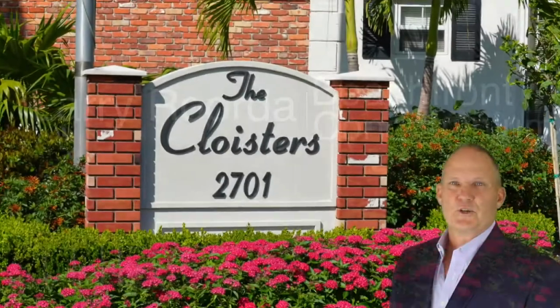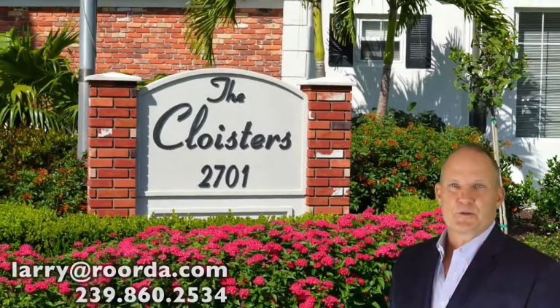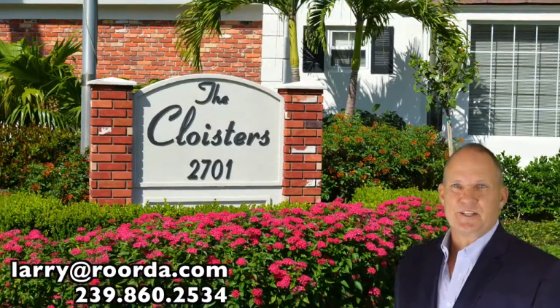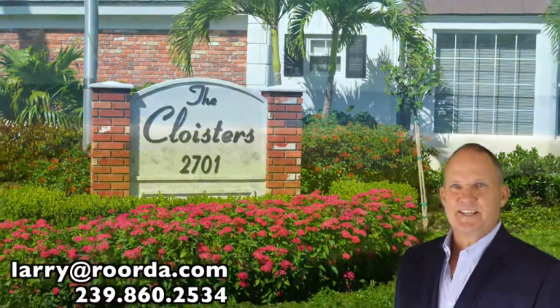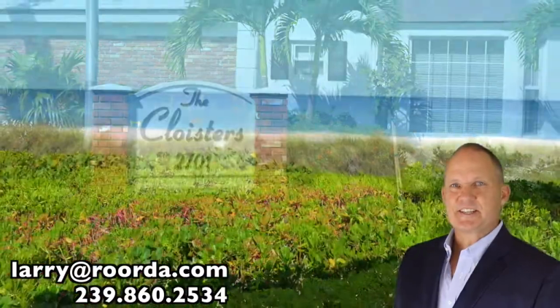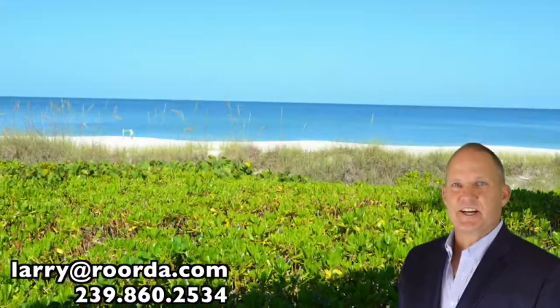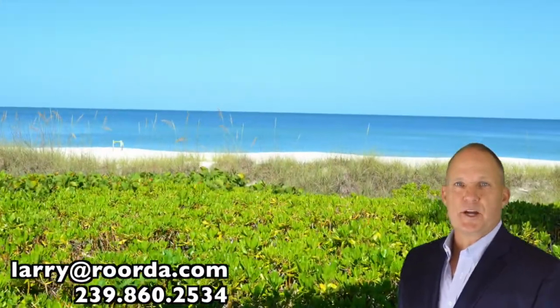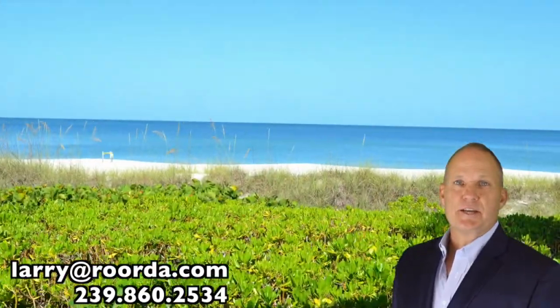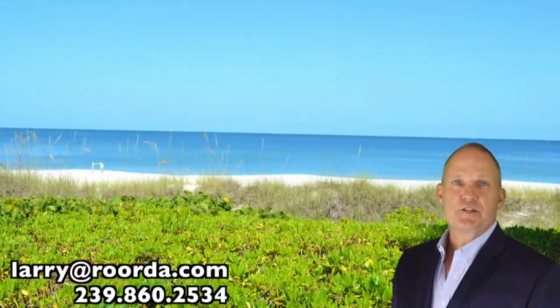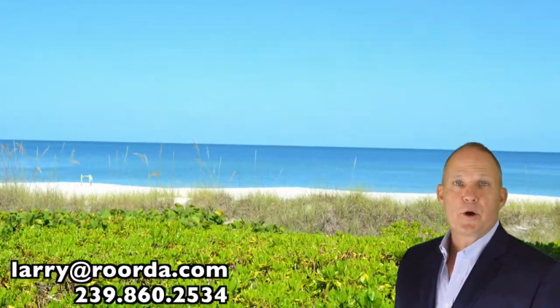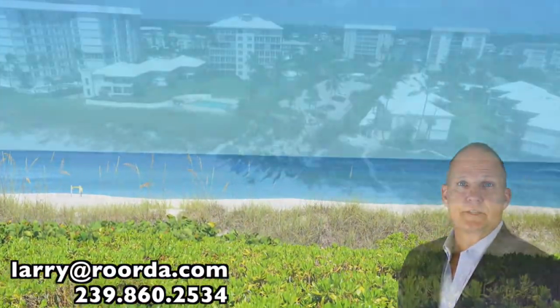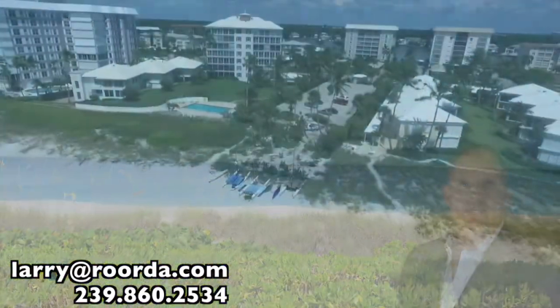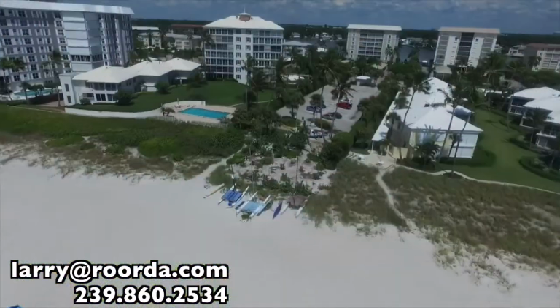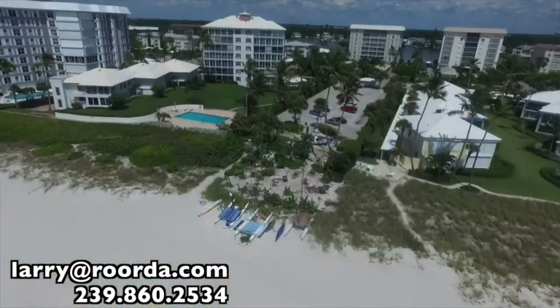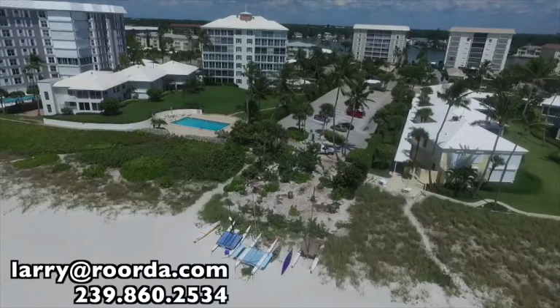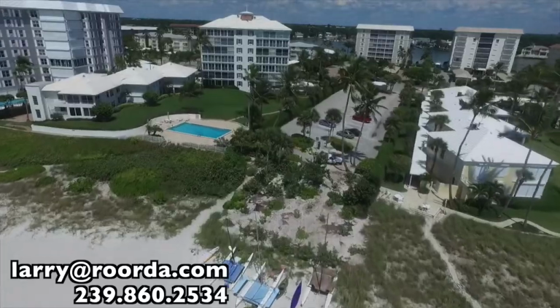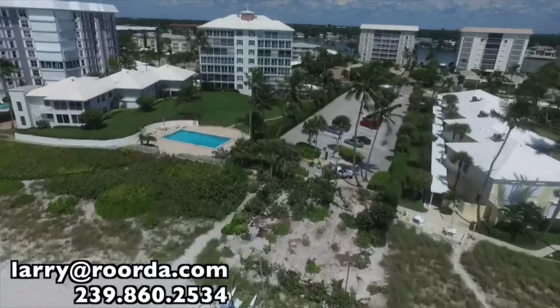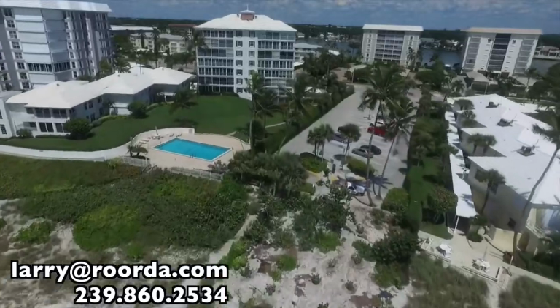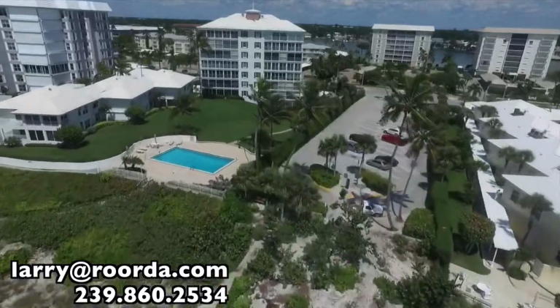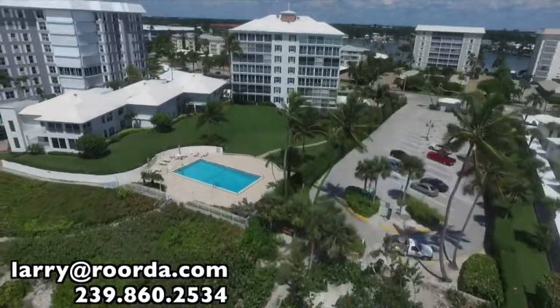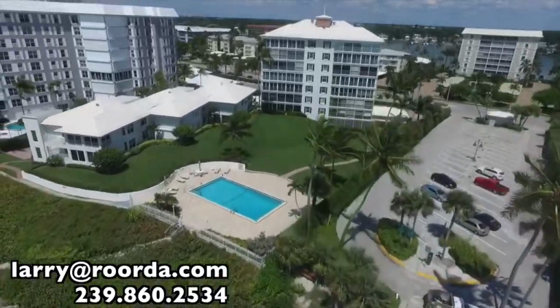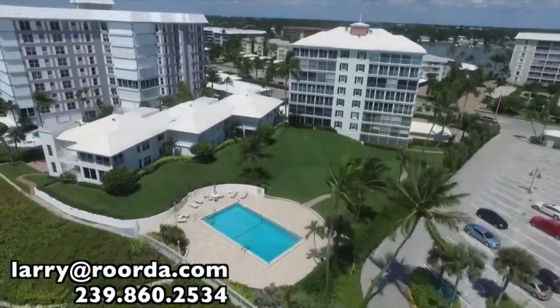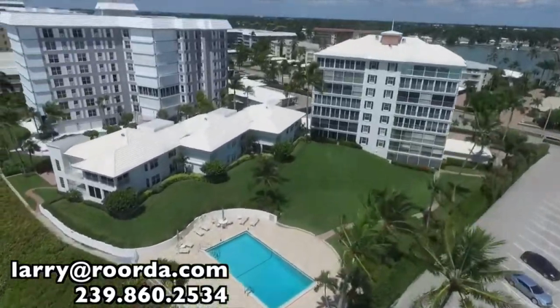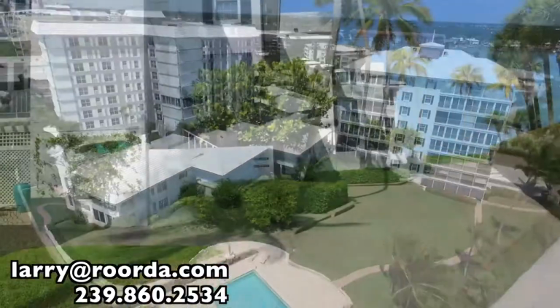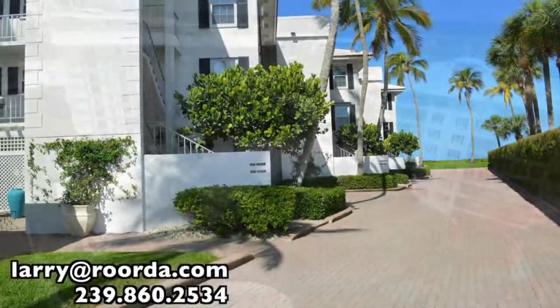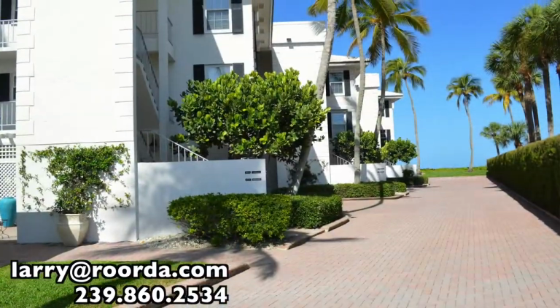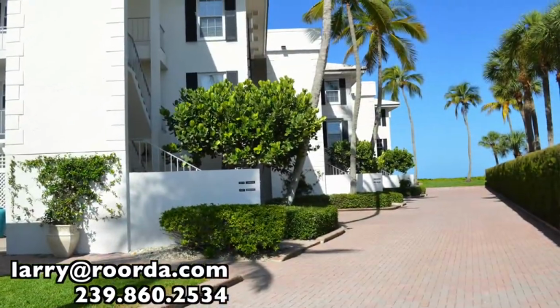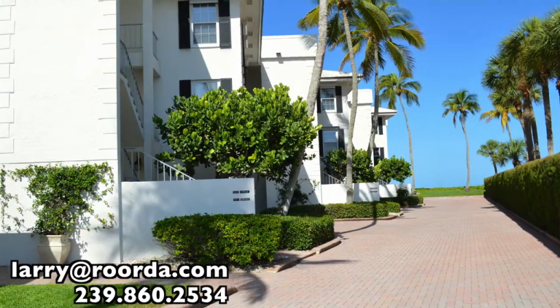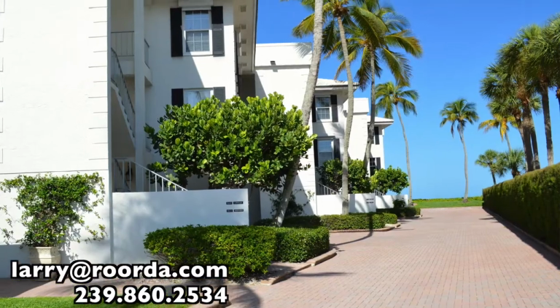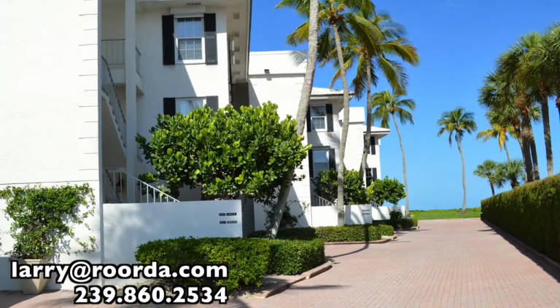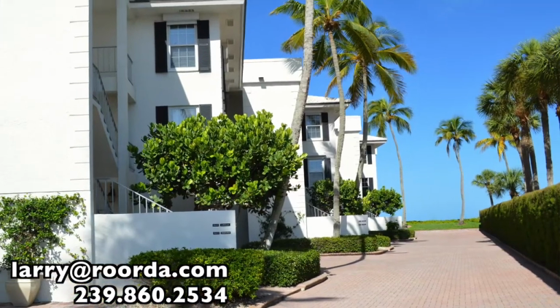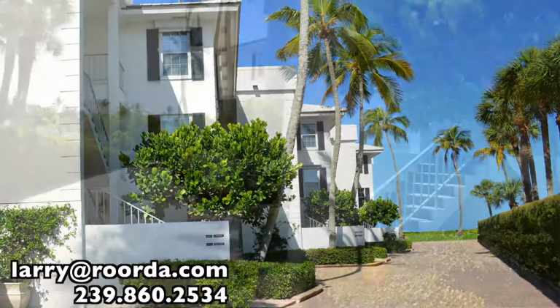Cloisters was built in 1969 on the white sand beach of Moorings. There are 20 units total, with the mid-rise consisting of seven floors and three two-story villas as you get closer to the beach.